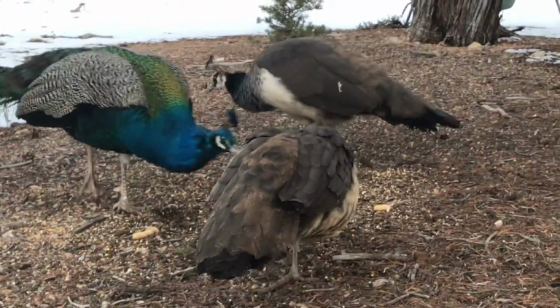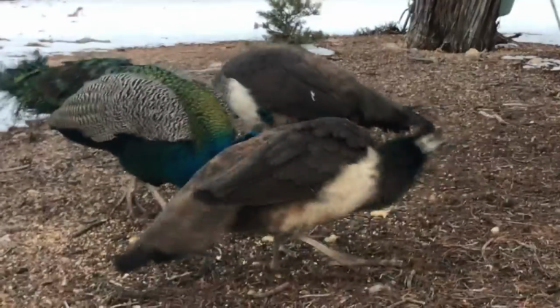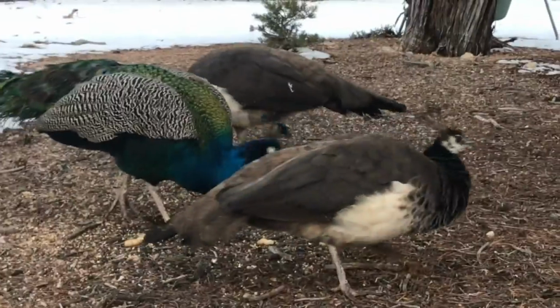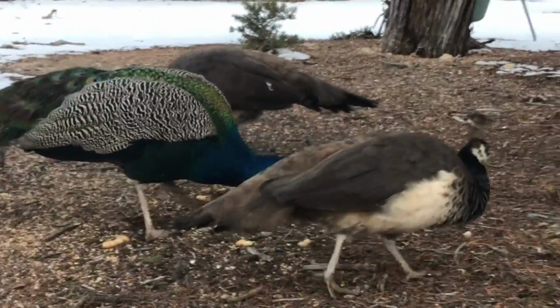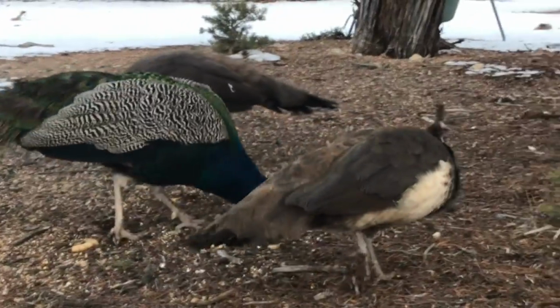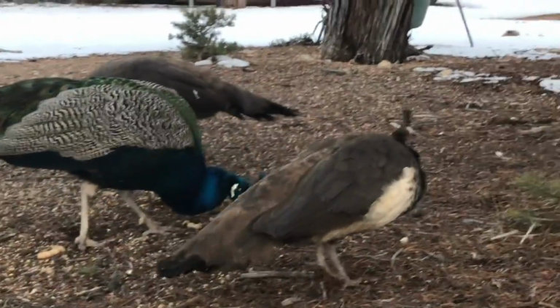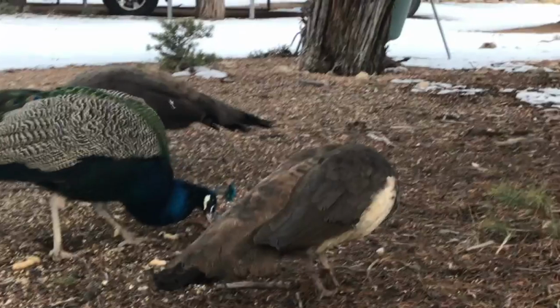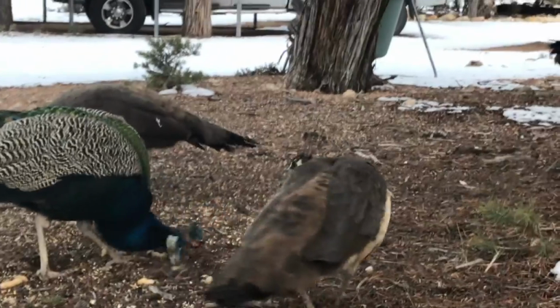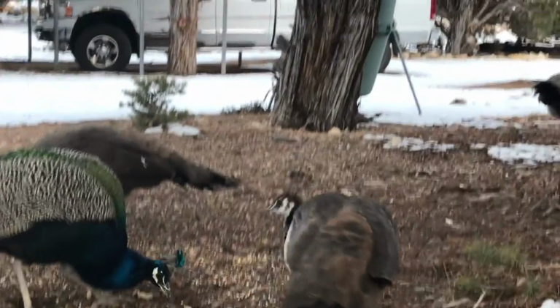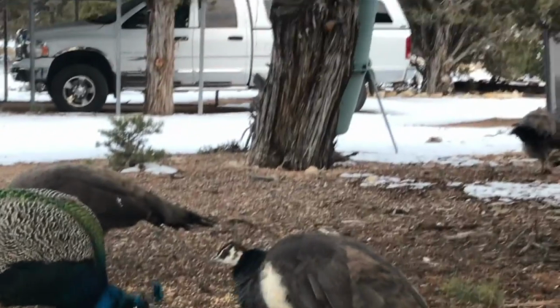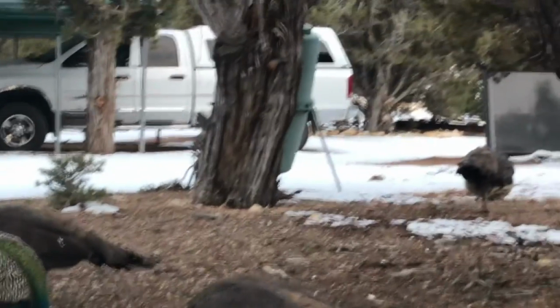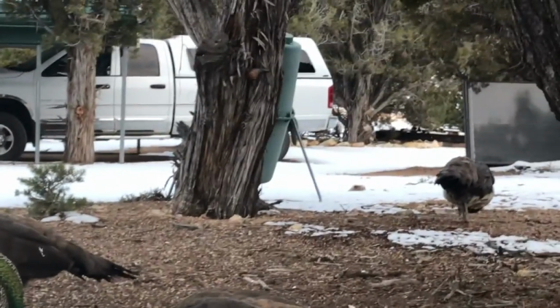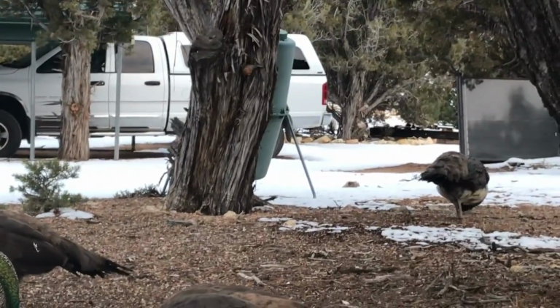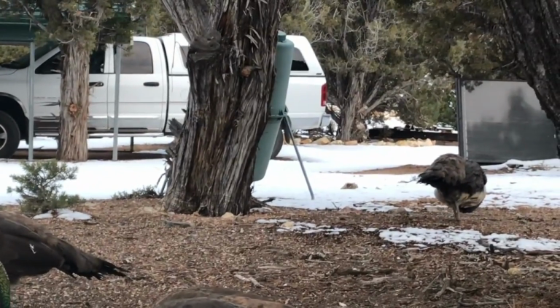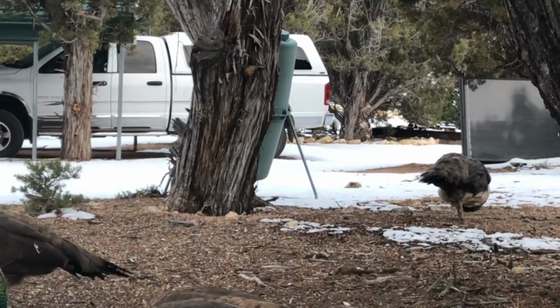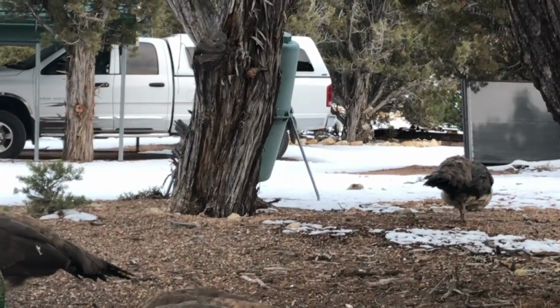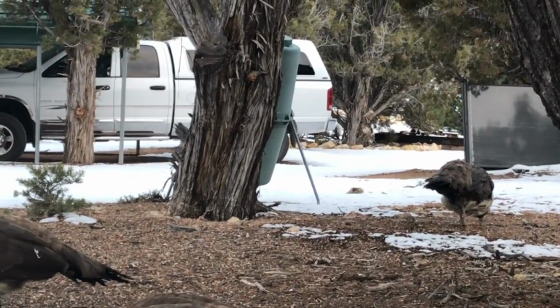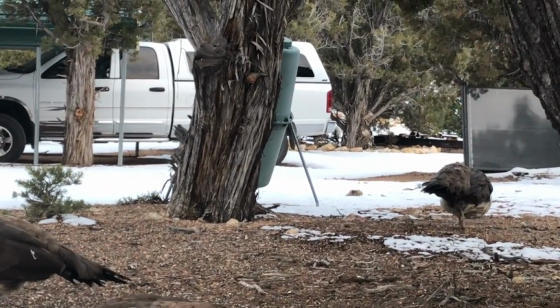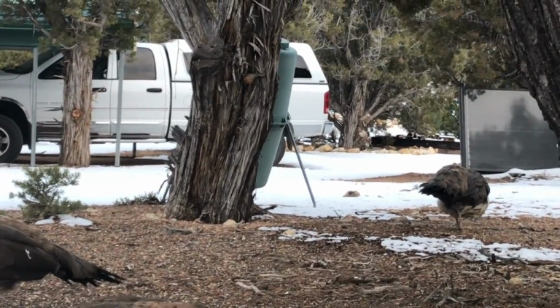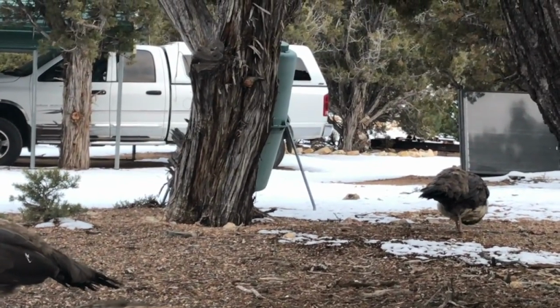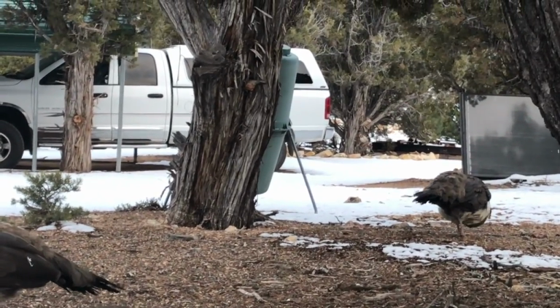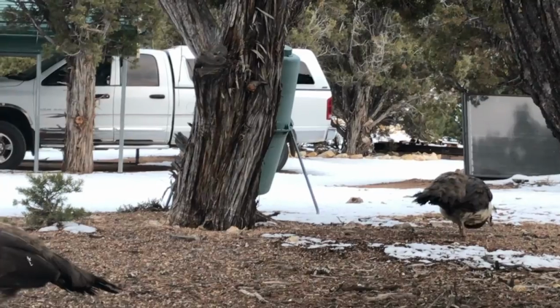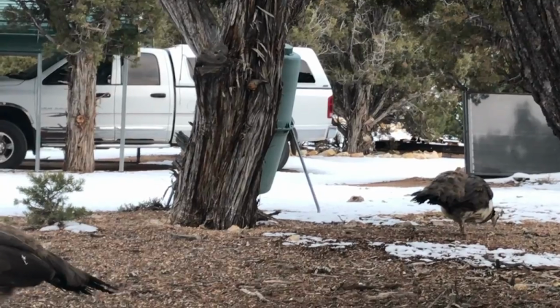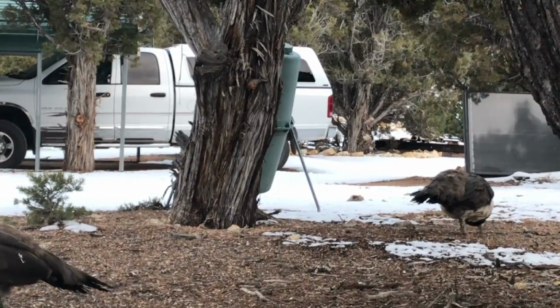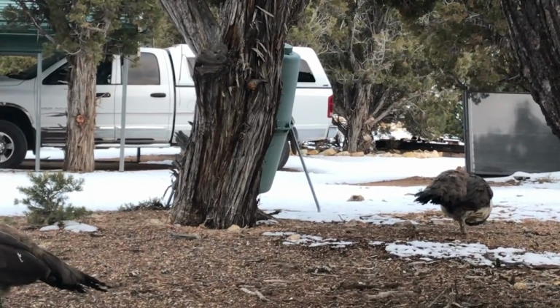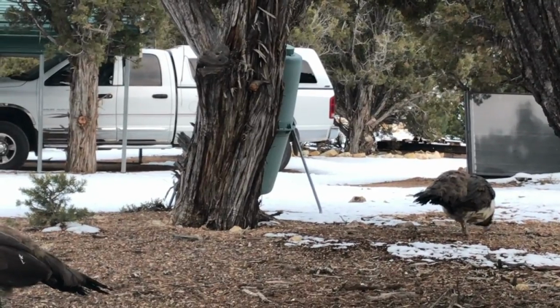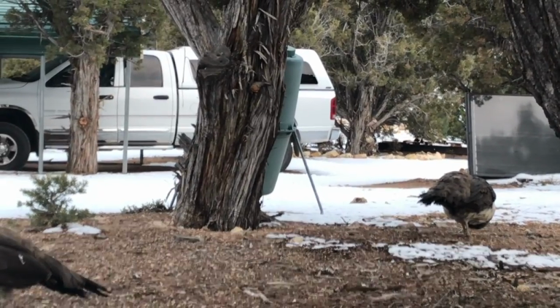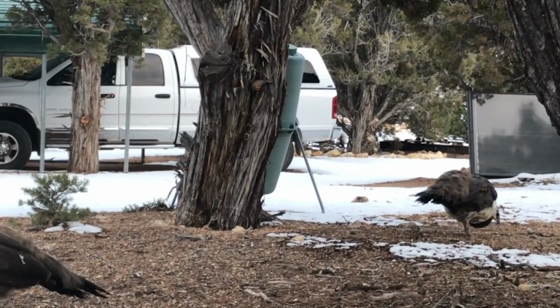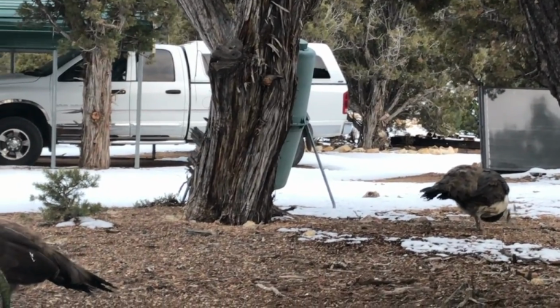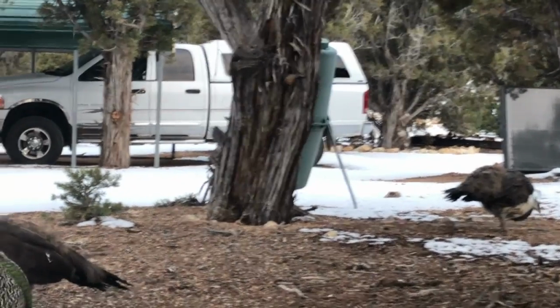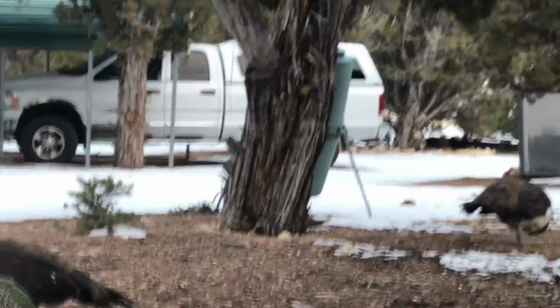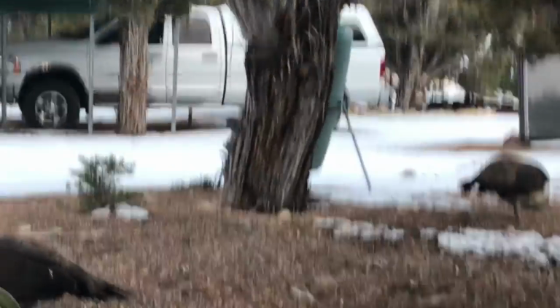Jupiter enjoys the peanuts. I throw a few peanuts out there too, so he enjoys taking them apart. Right there in the back of the frame on the right, up against a tree,